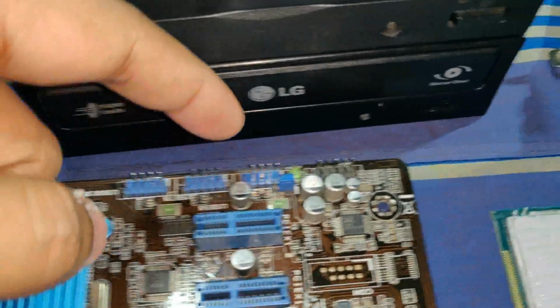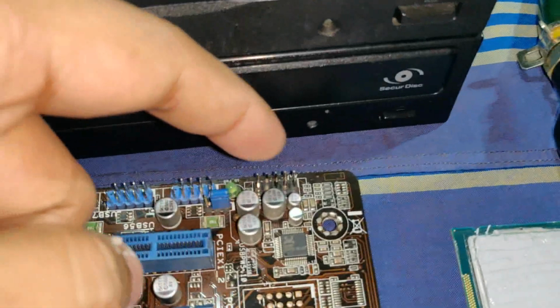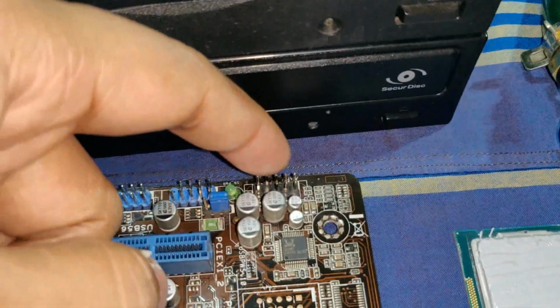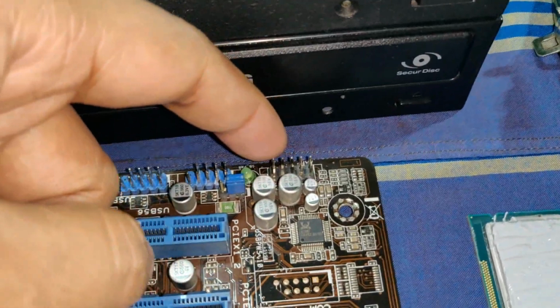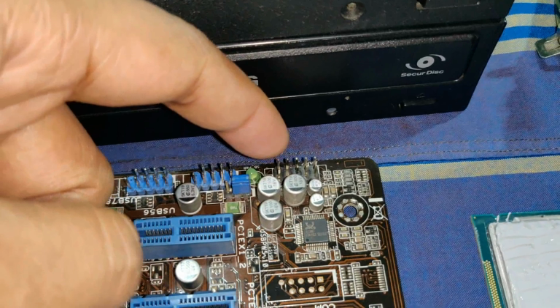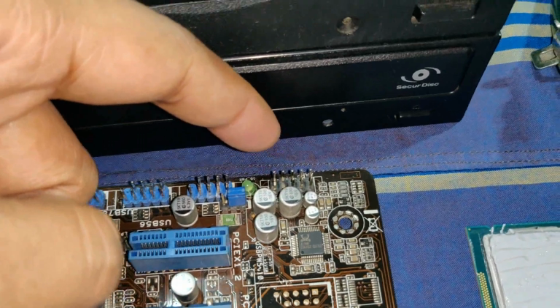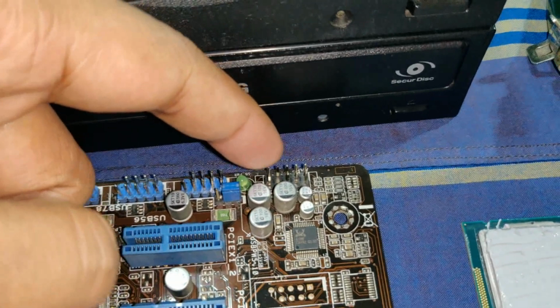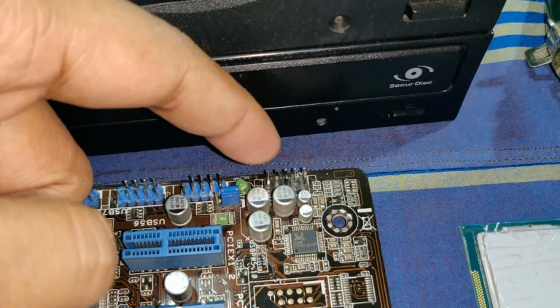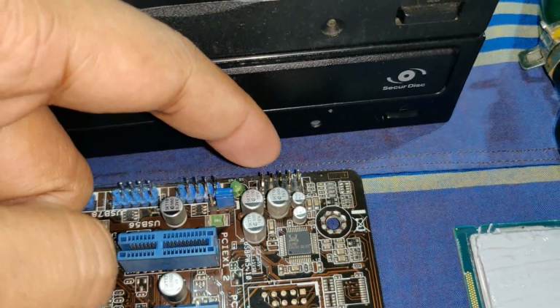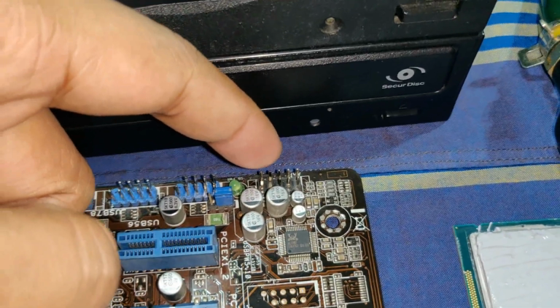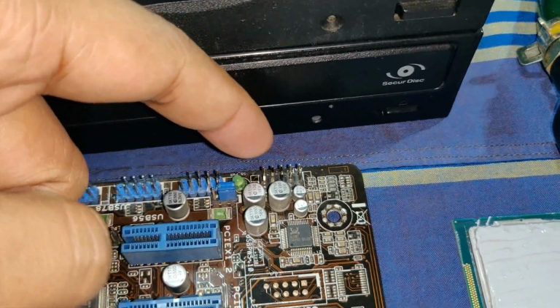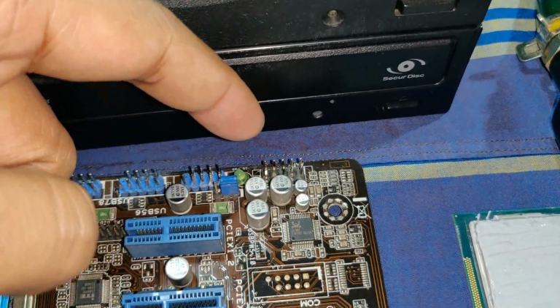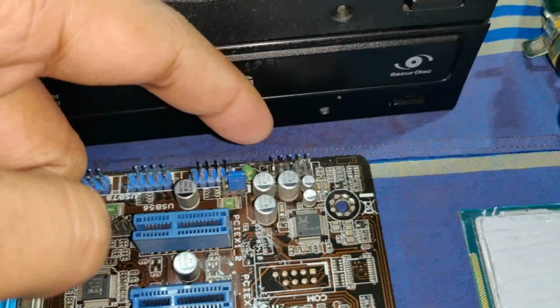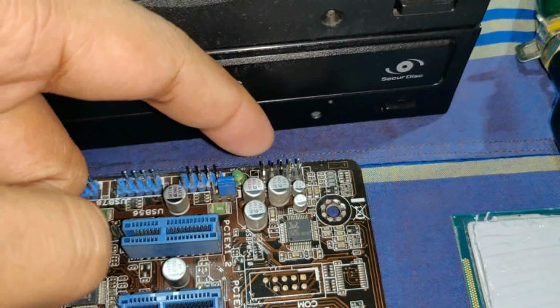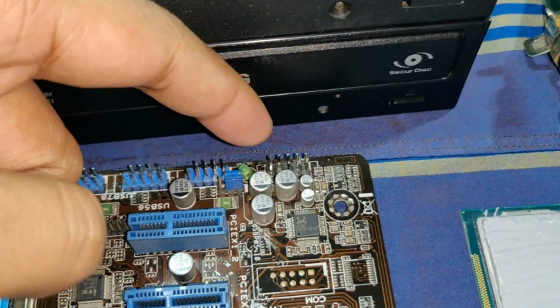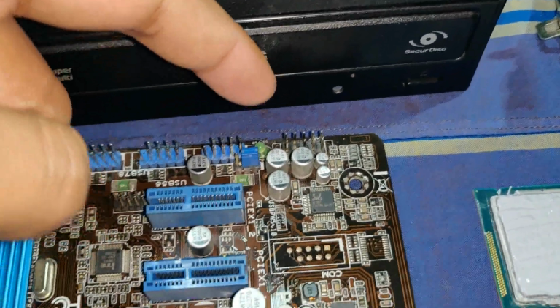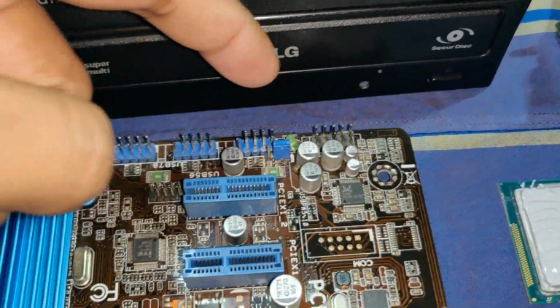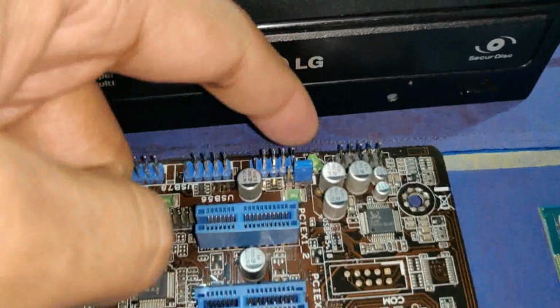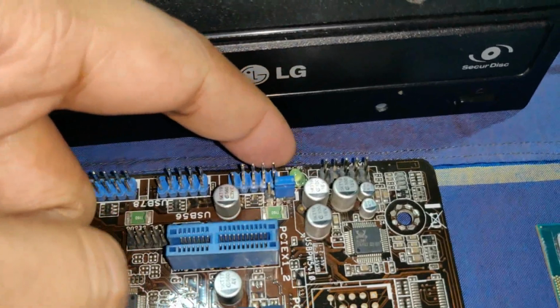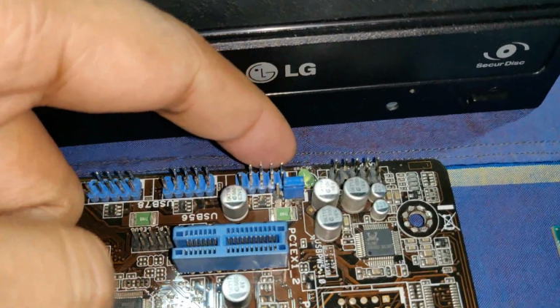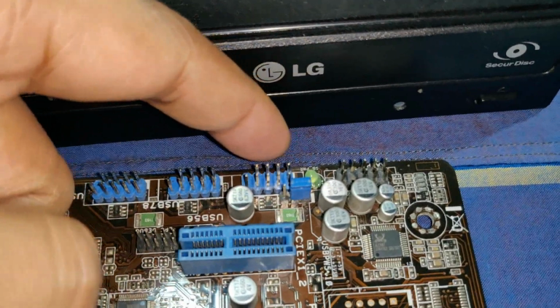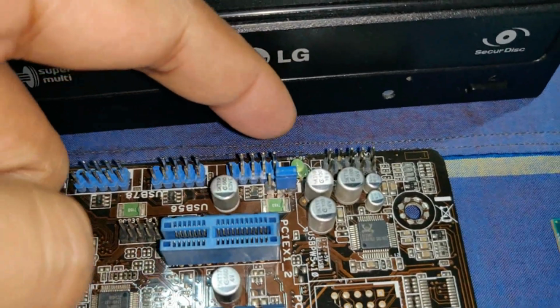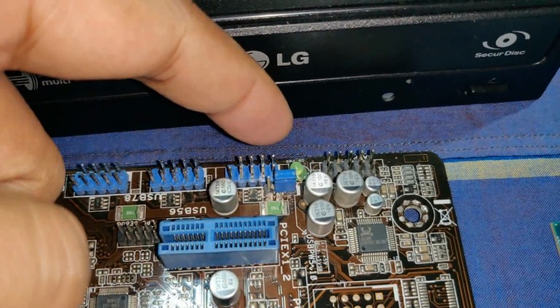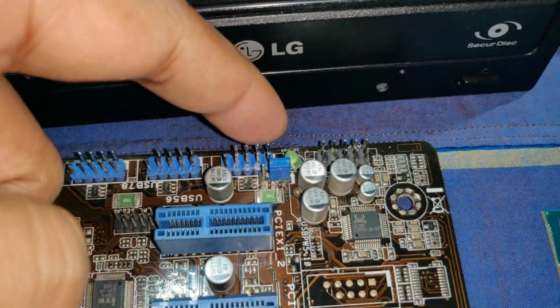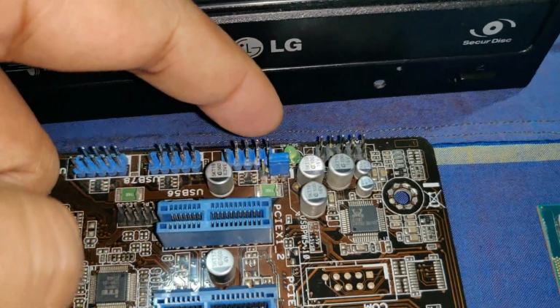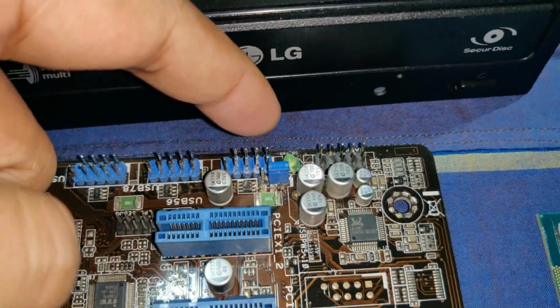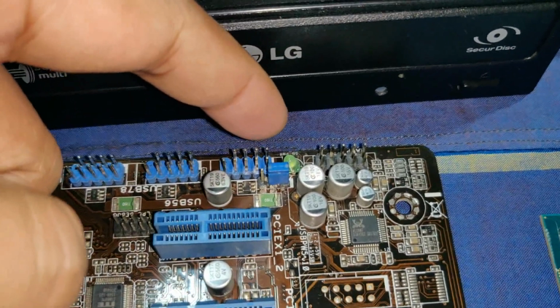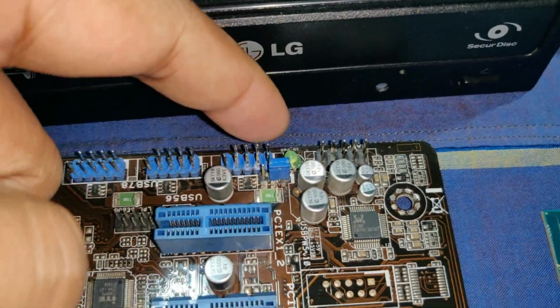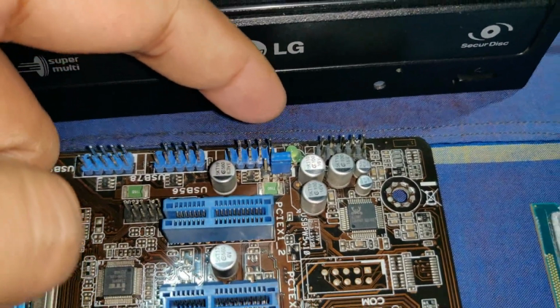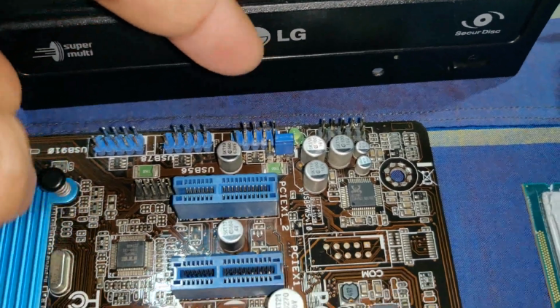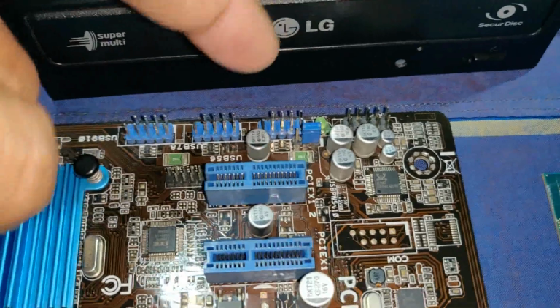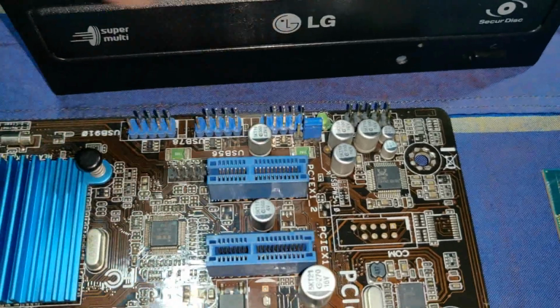This is the front panel audio — the USB cell phone mechanism for the front panel to connect. The LED is the light button, and the LED indicator shows the power status.